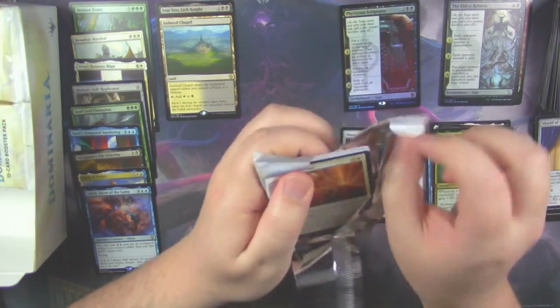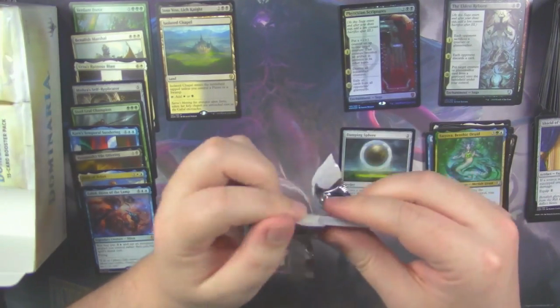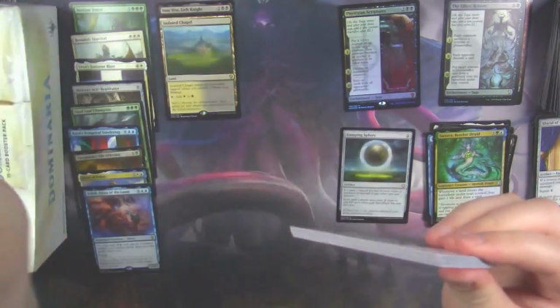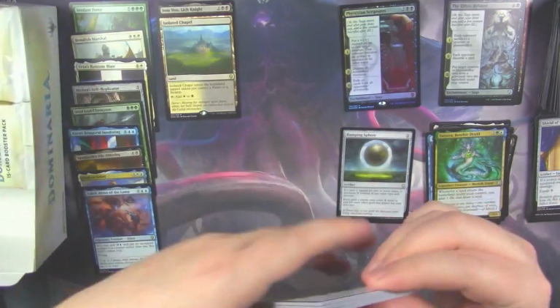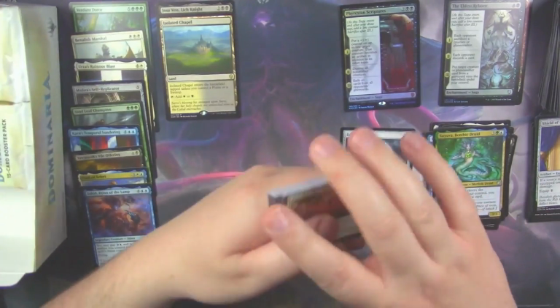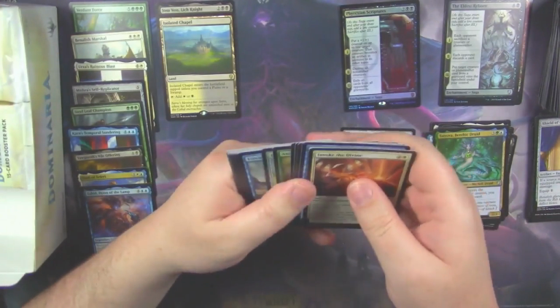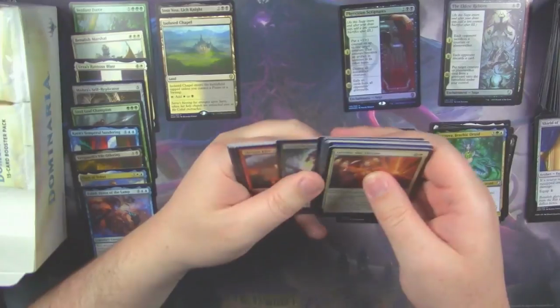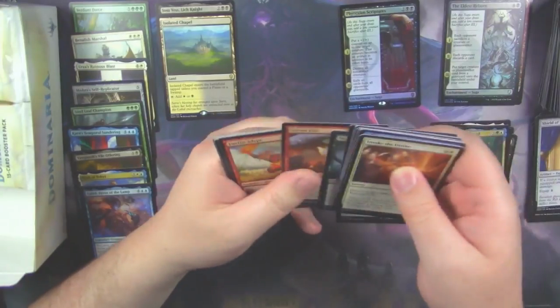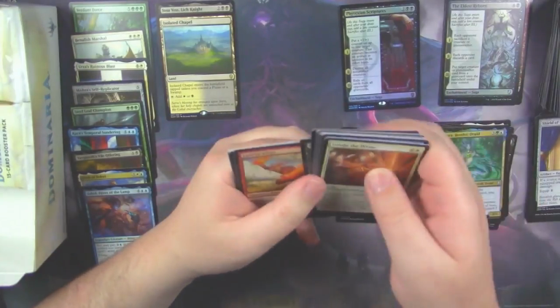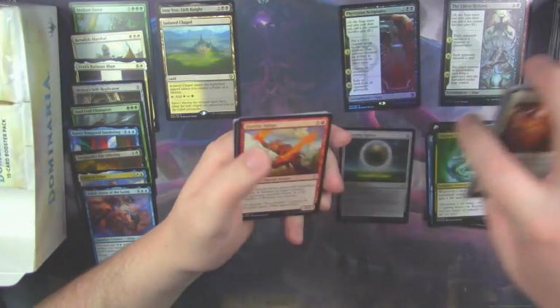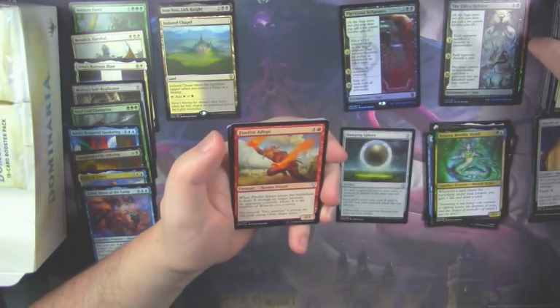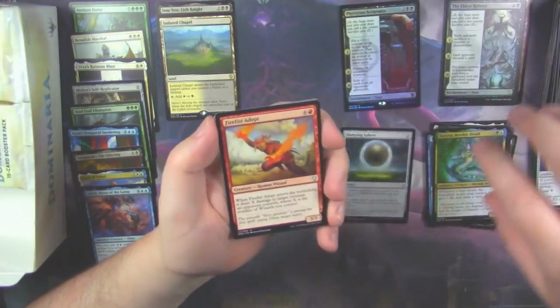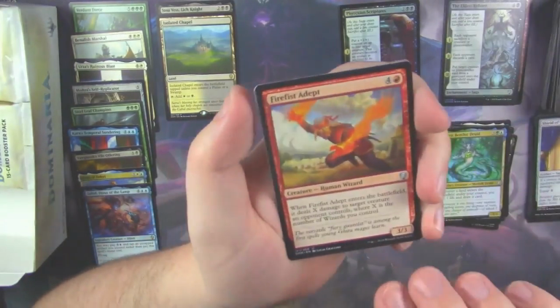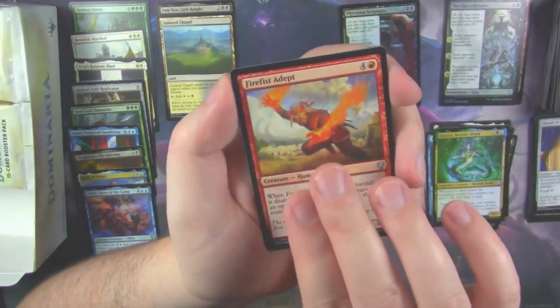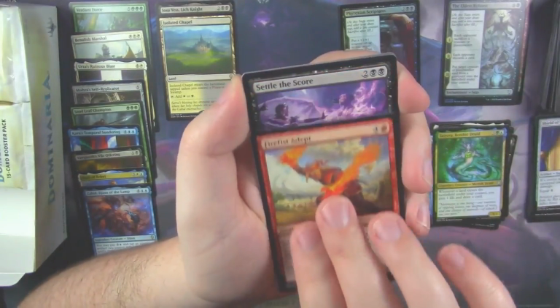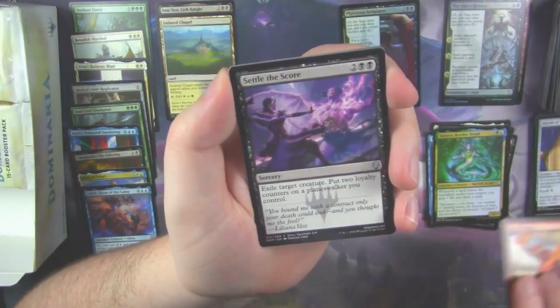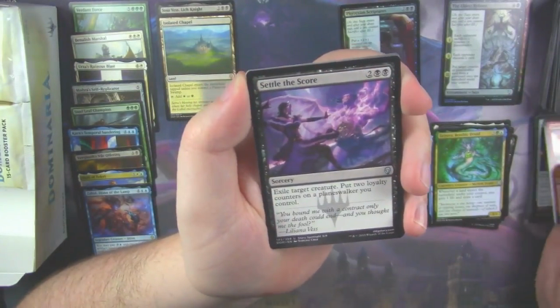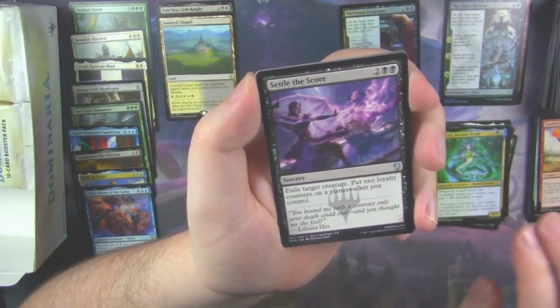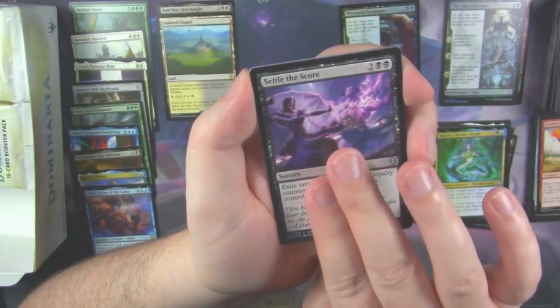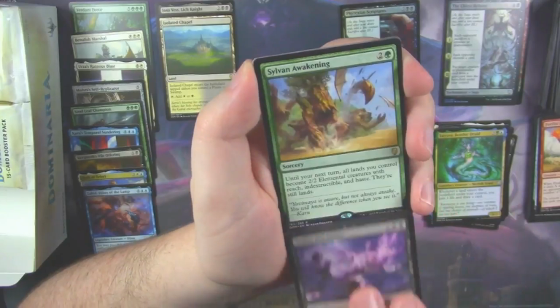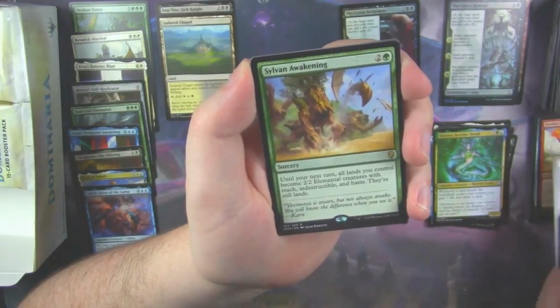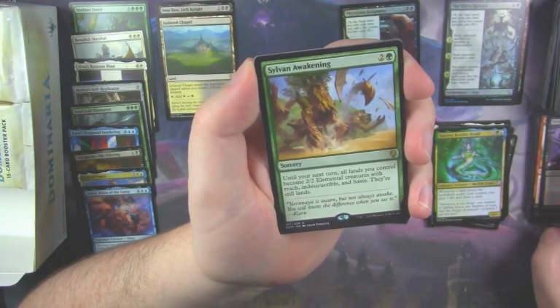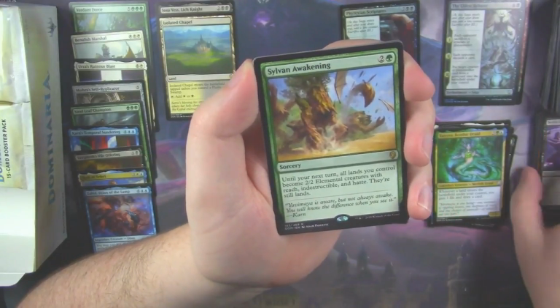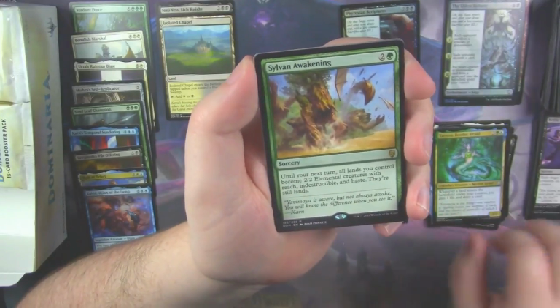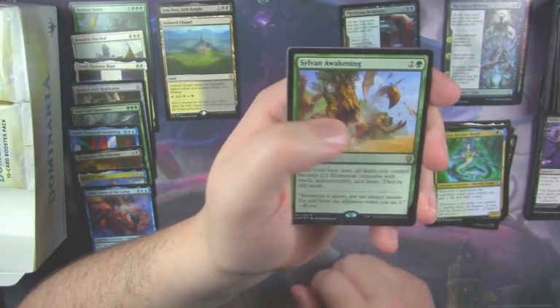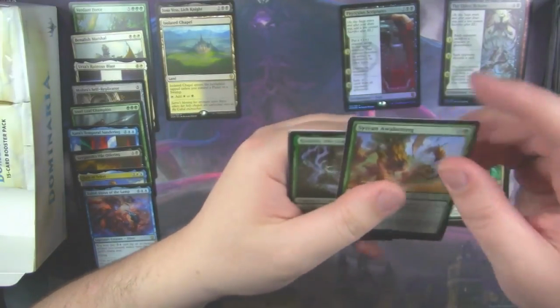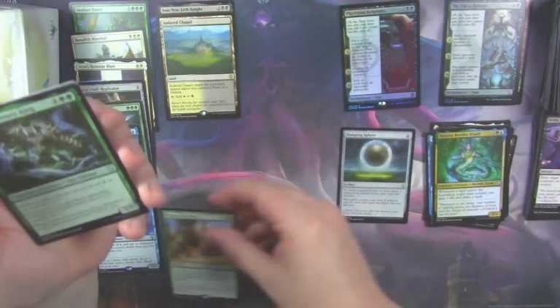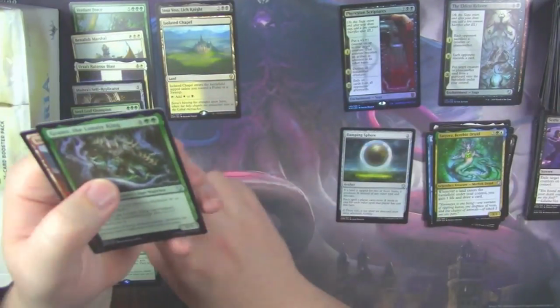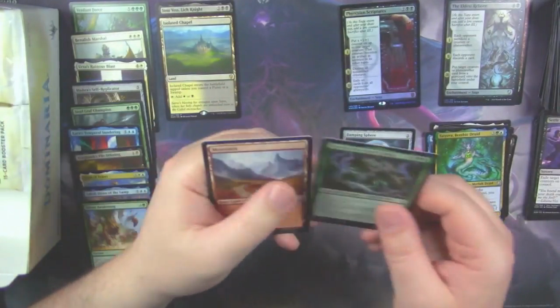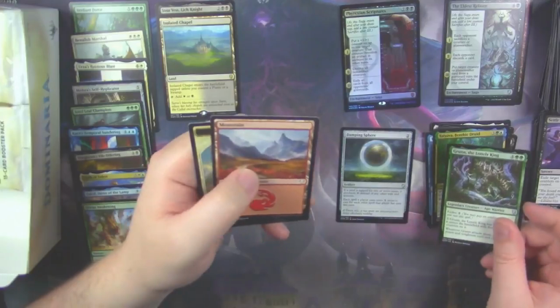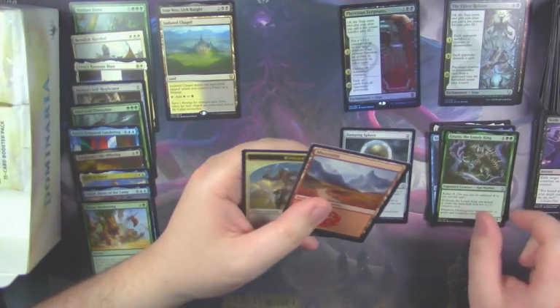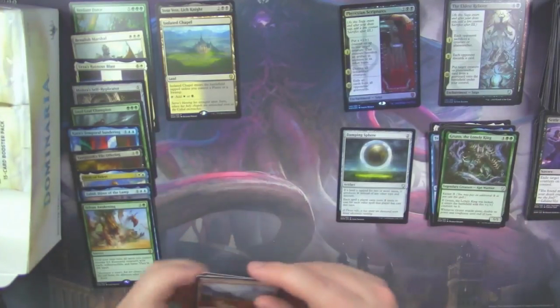I don't know — maybe that Josu Vess pack was just packed incorrectly. Fire Fist Adept. Settle the Score. And Sylvan Awakening as our rare. With another Grun, the Lonely King.